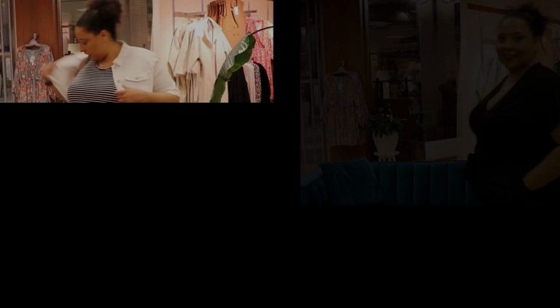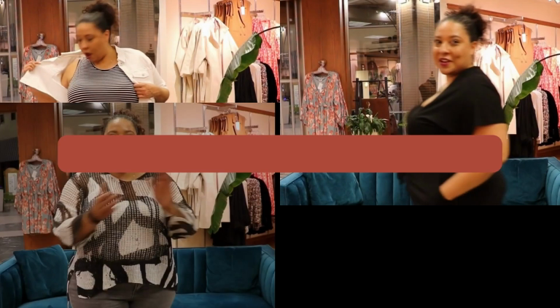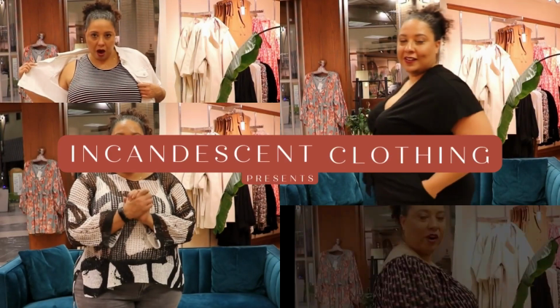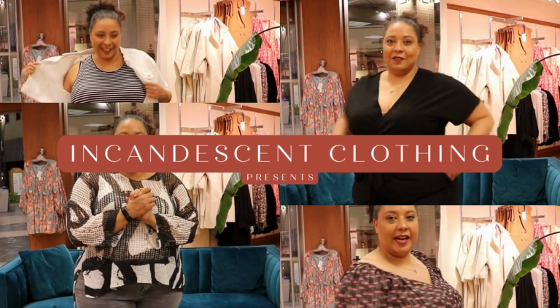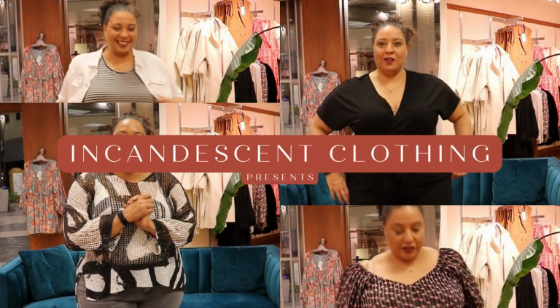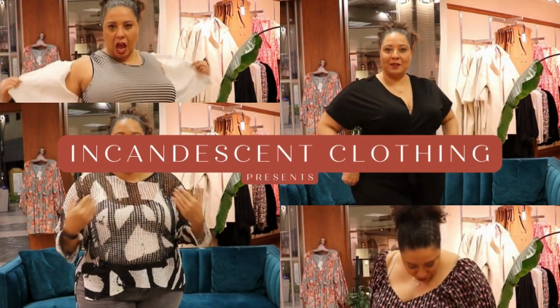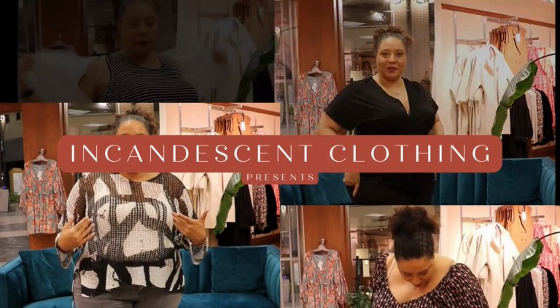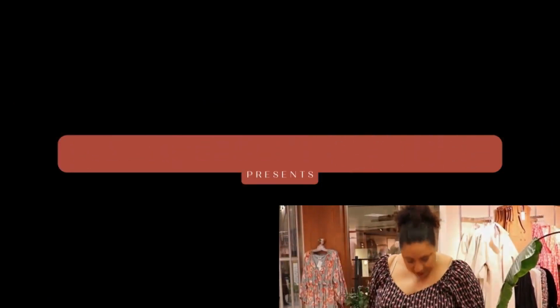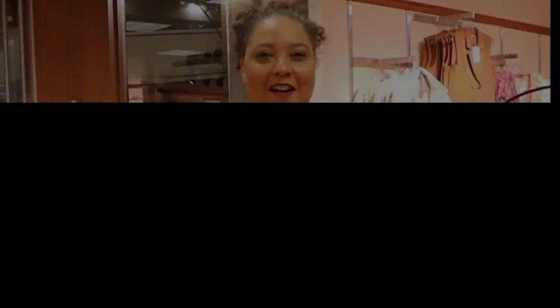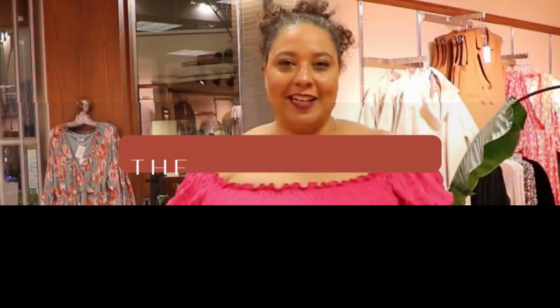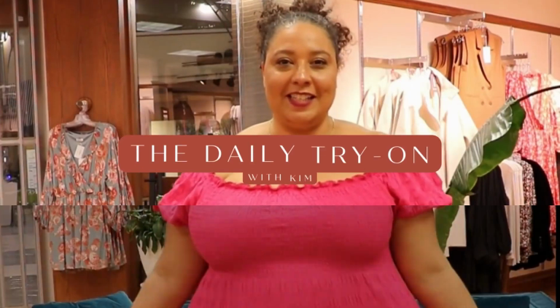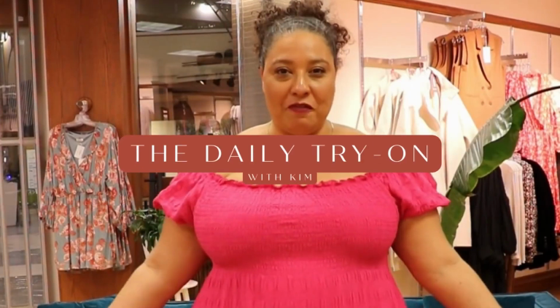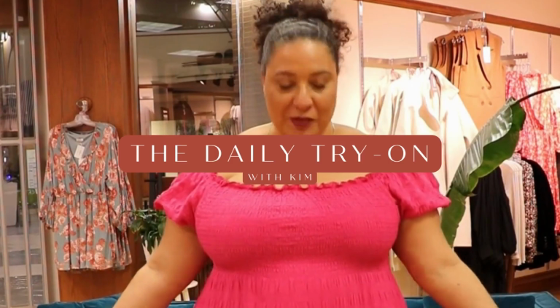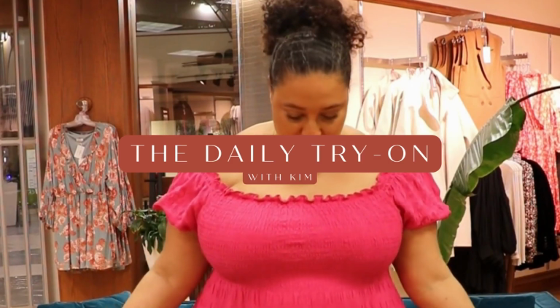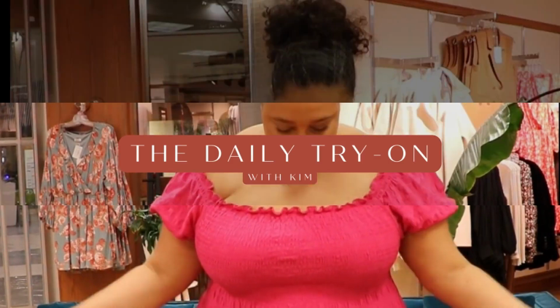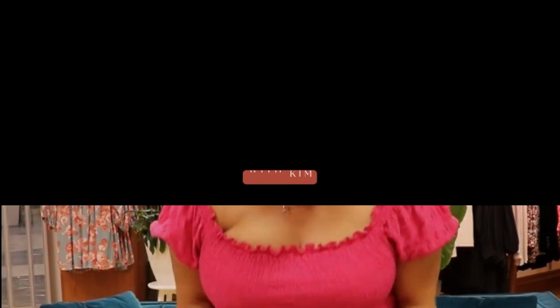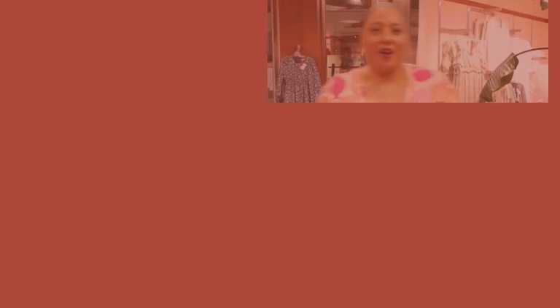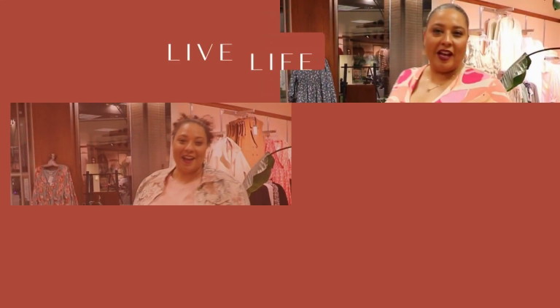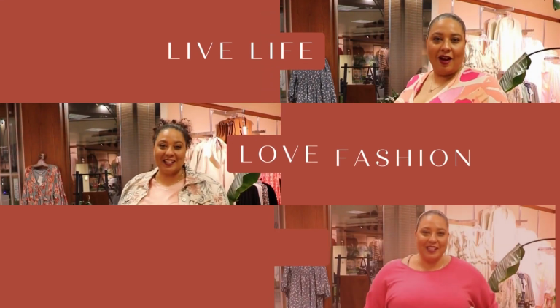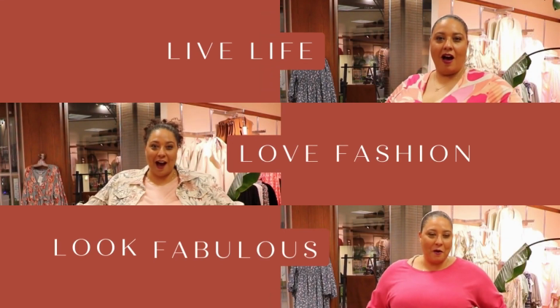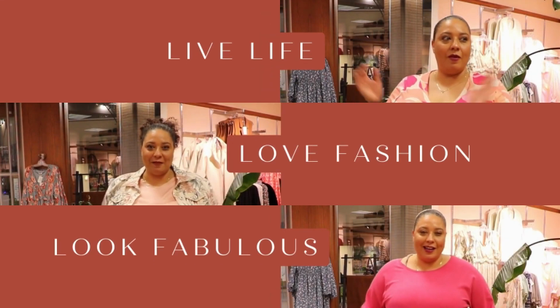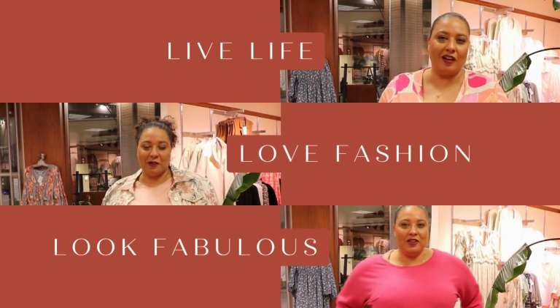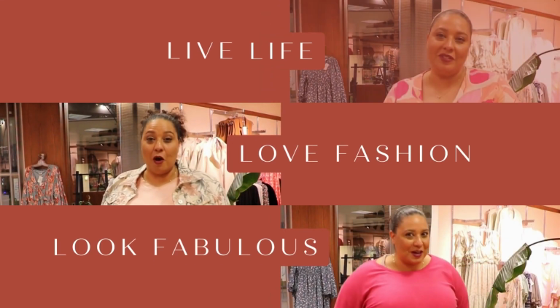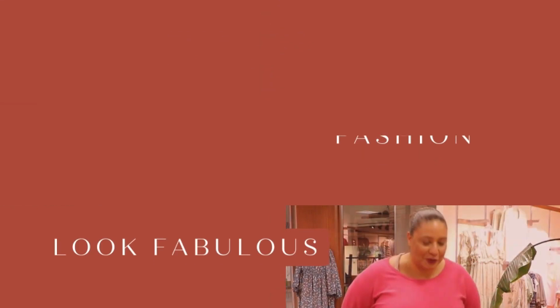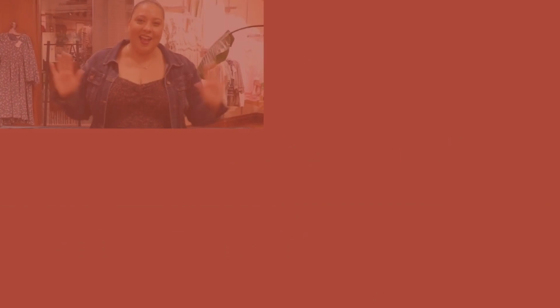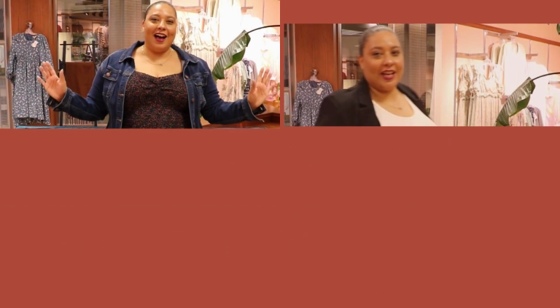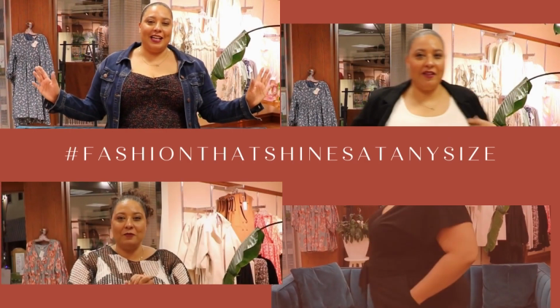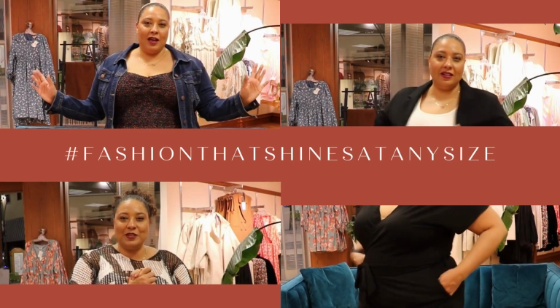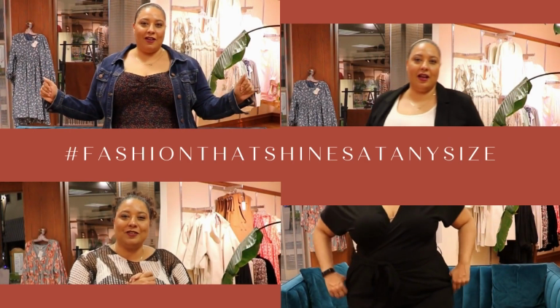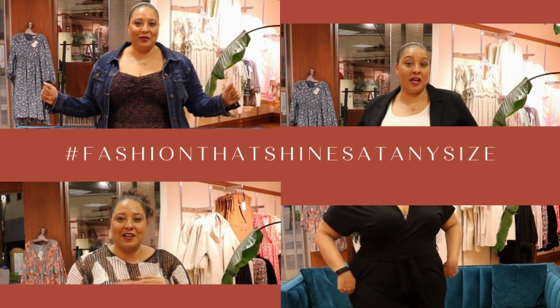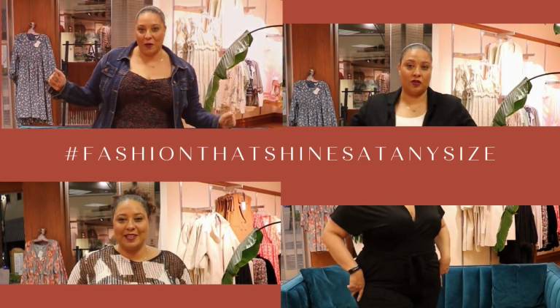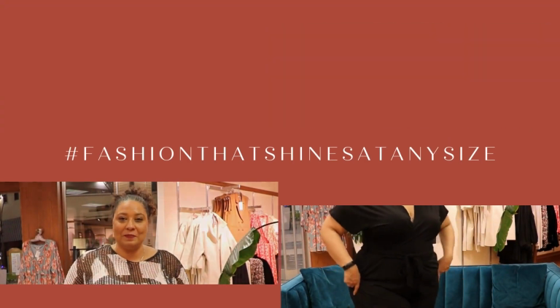Hi, I'm Morne, founder of Incandescent Clothing. Welcome to today's episode of The Daily Try-Ons. Today's episode features the gorgeous and witty Miss Kim. So buckle up and get ready for your daily dose of fashion that's sure to take your style to the next level.